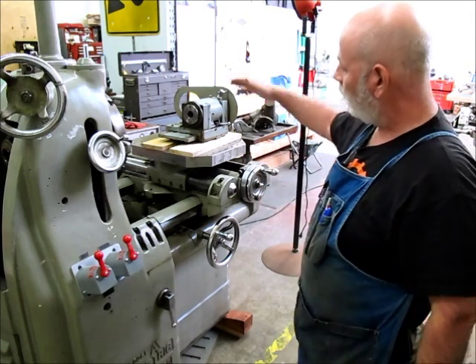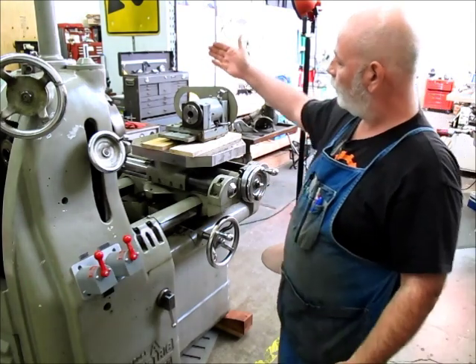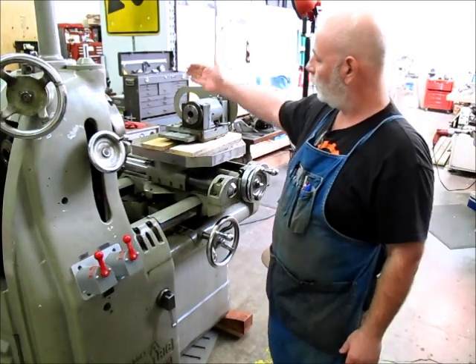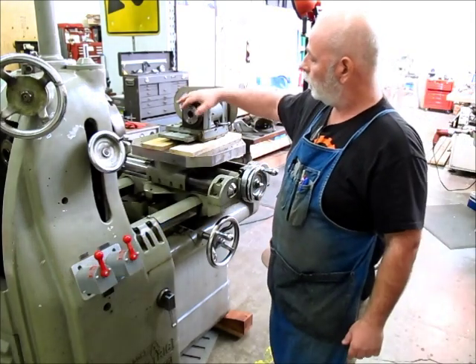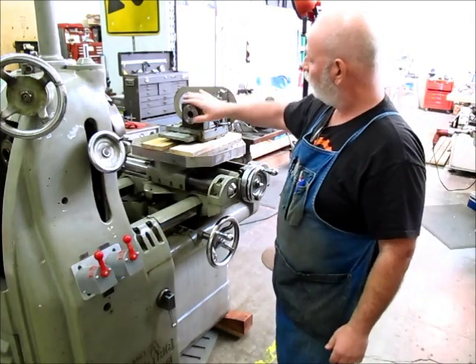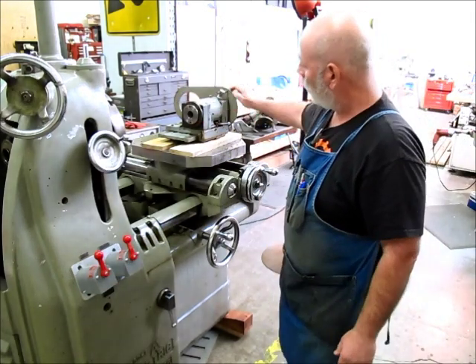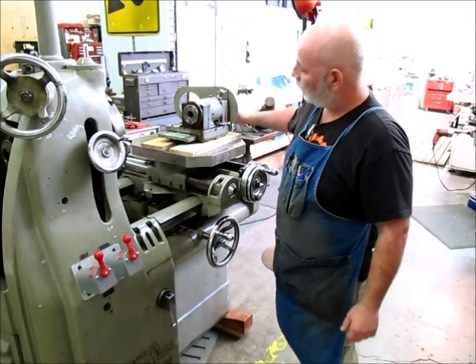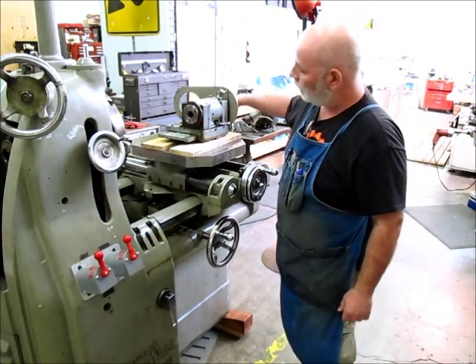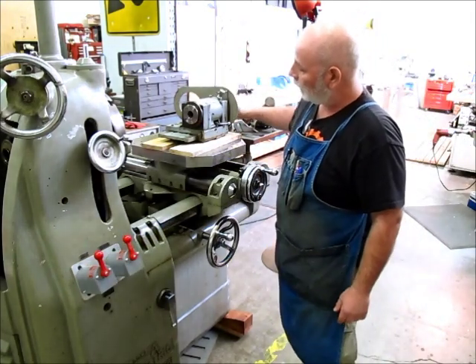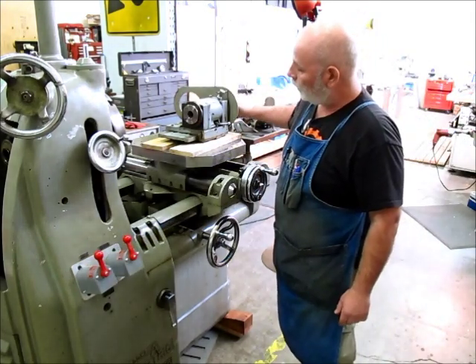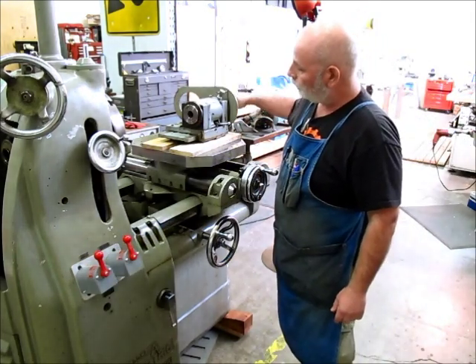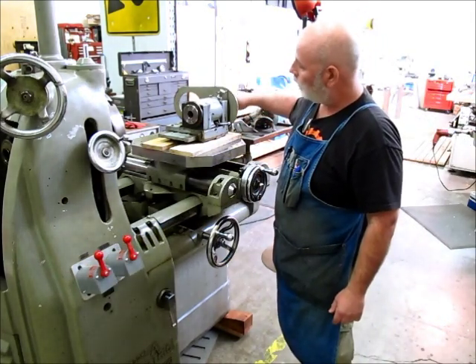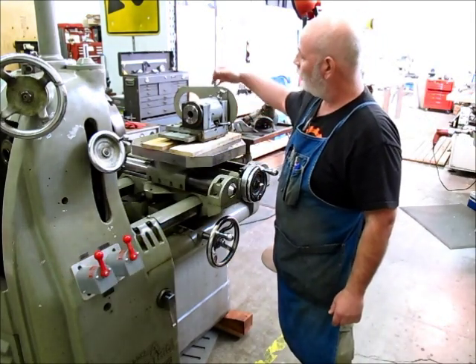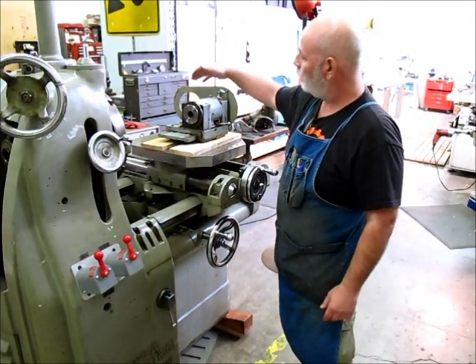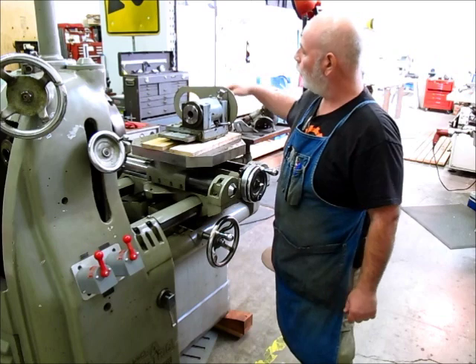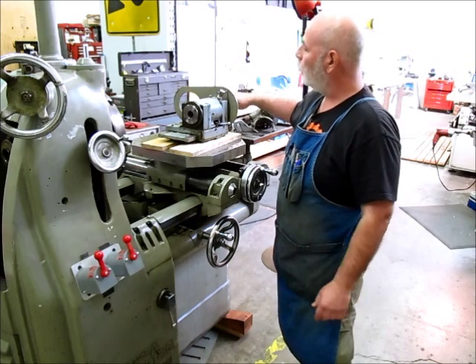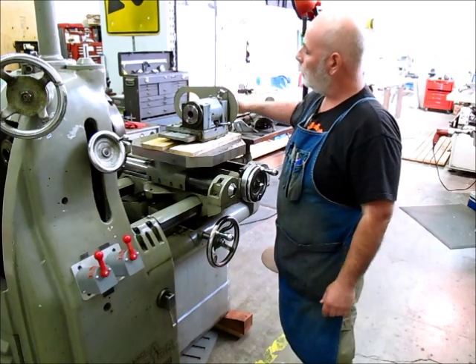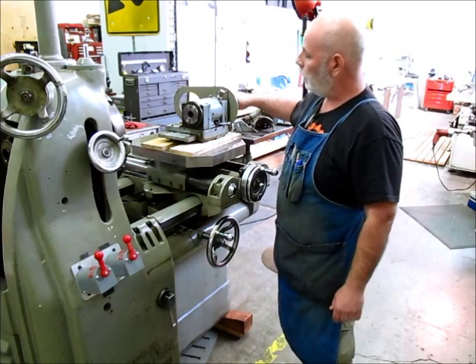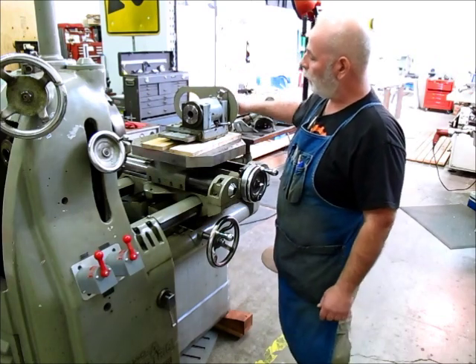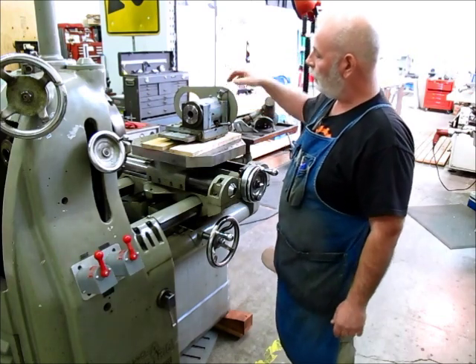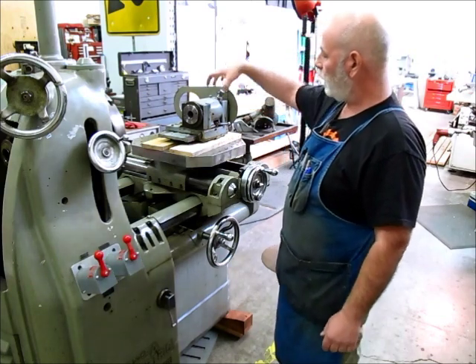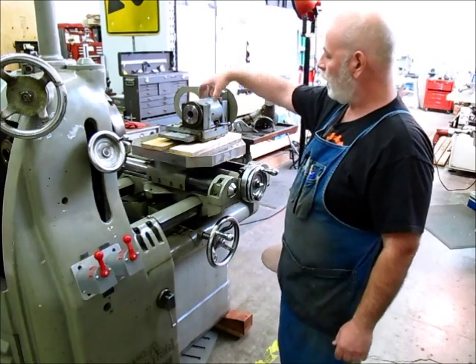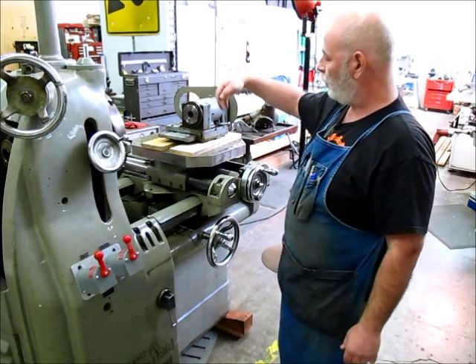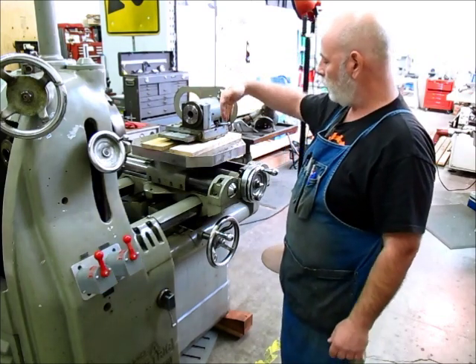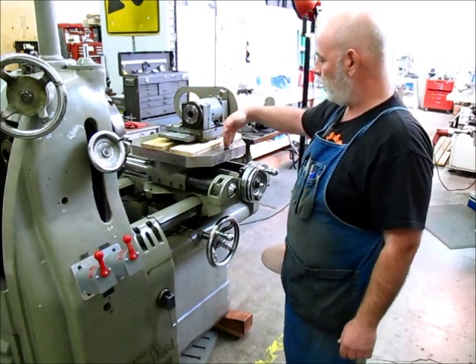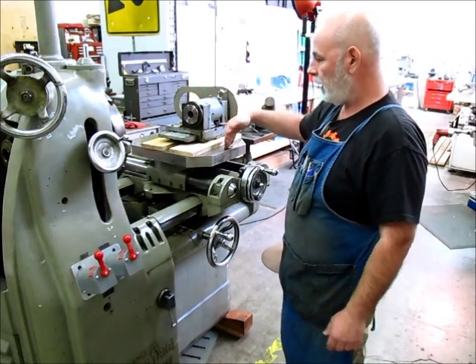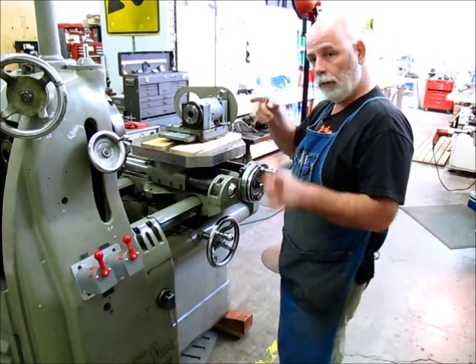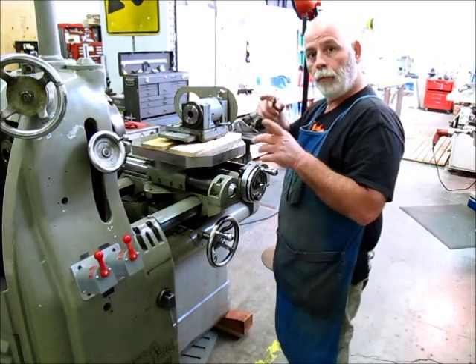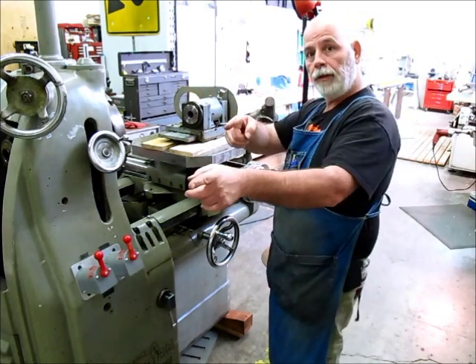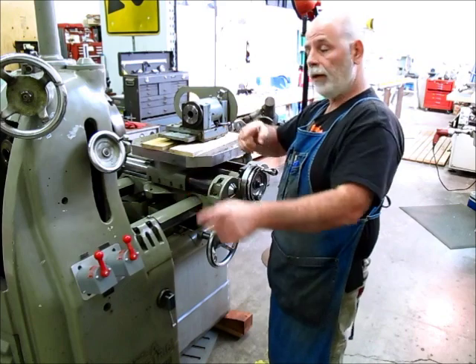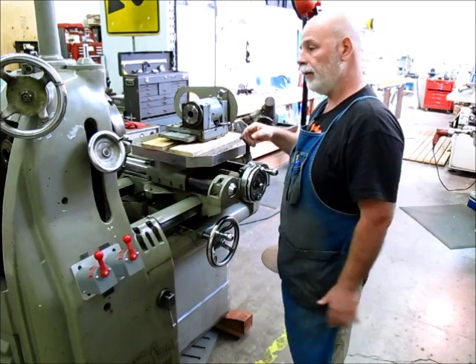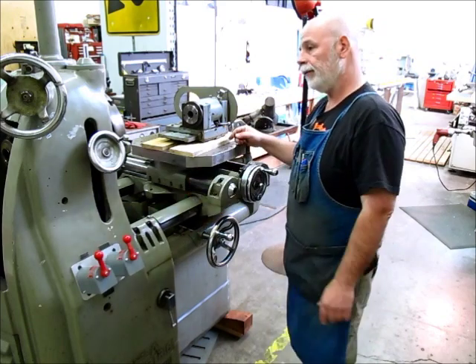This here is a little R8 spindle that came with the machine - it's missing its motor. So you can have a powered spindle on the table and work in this direction as well.